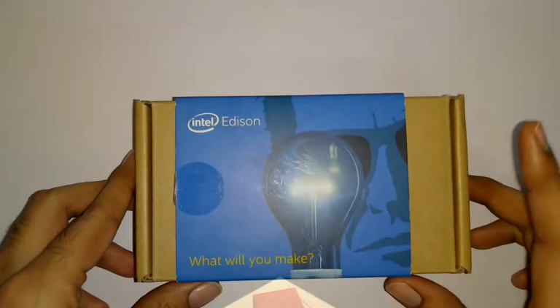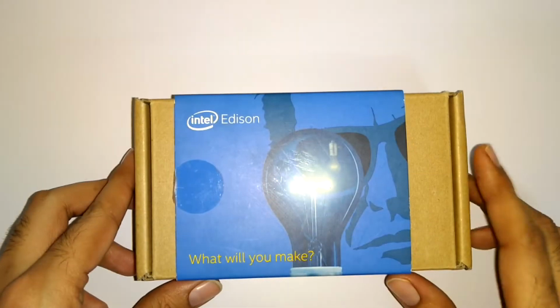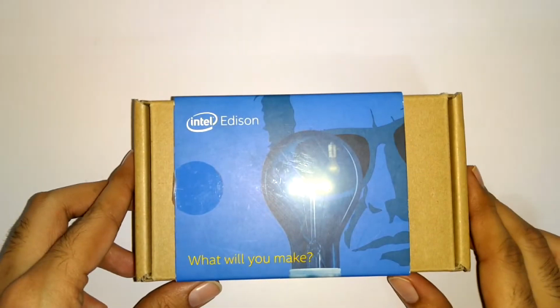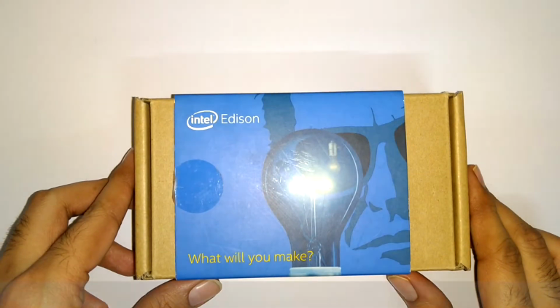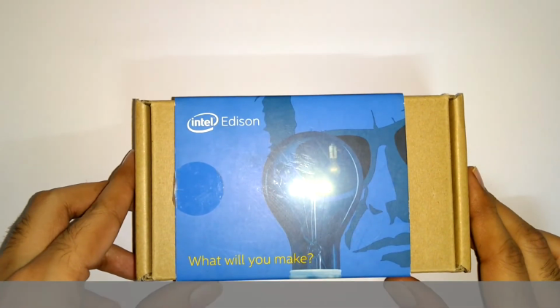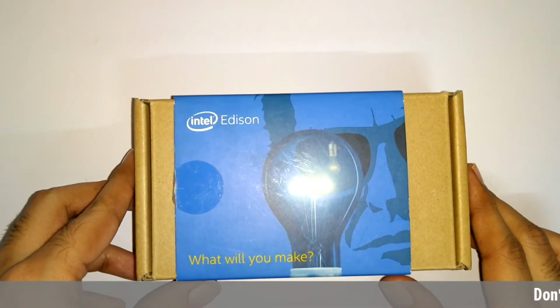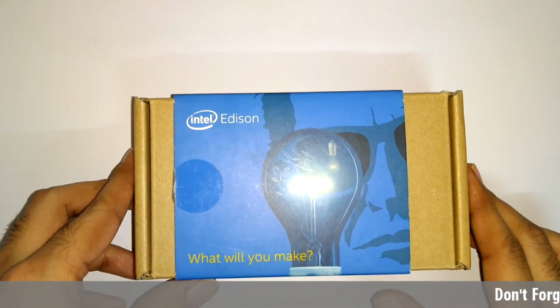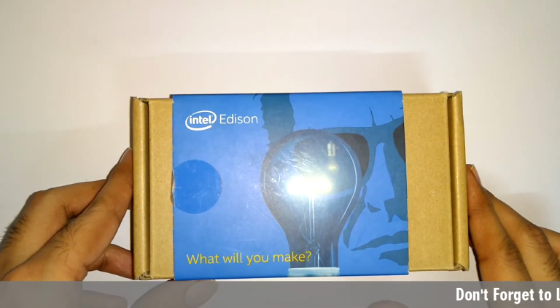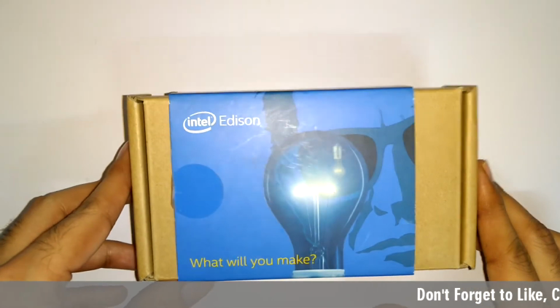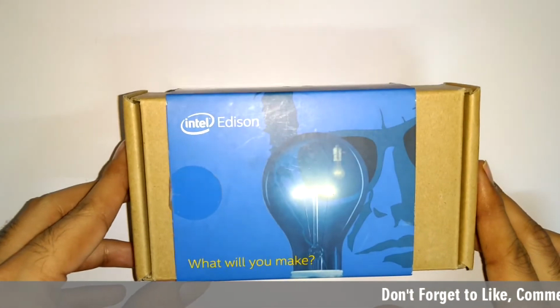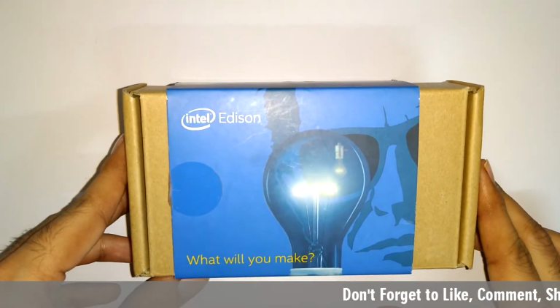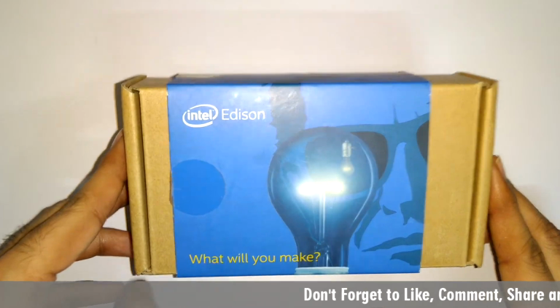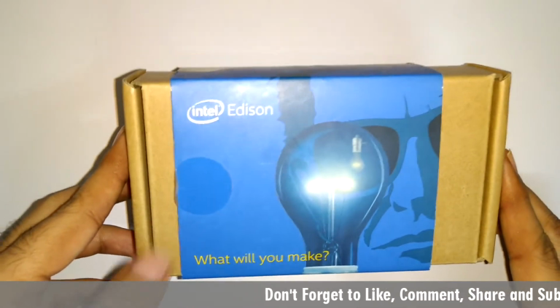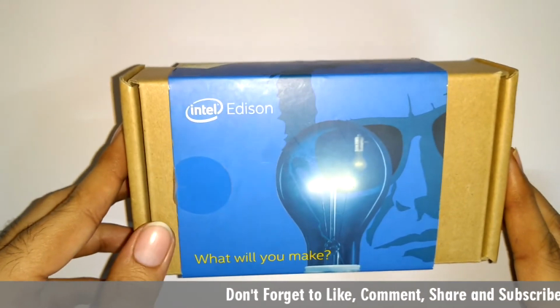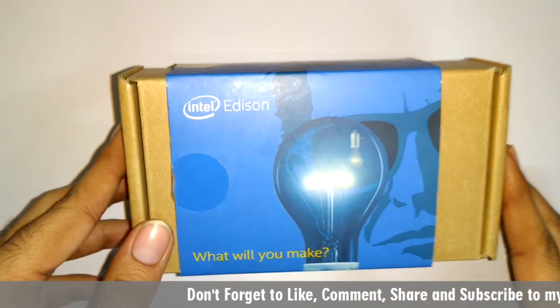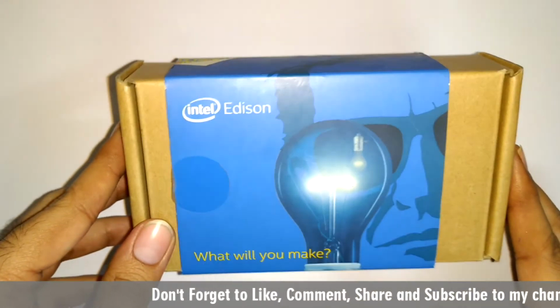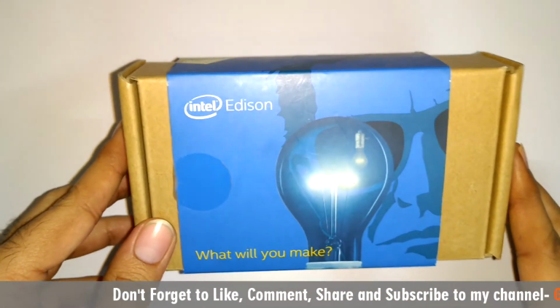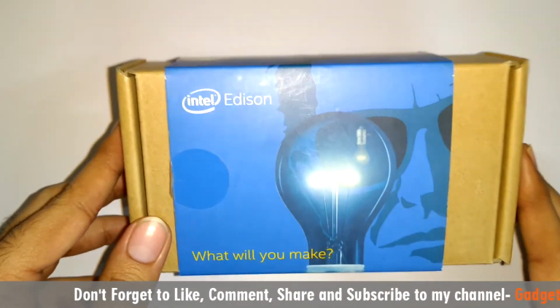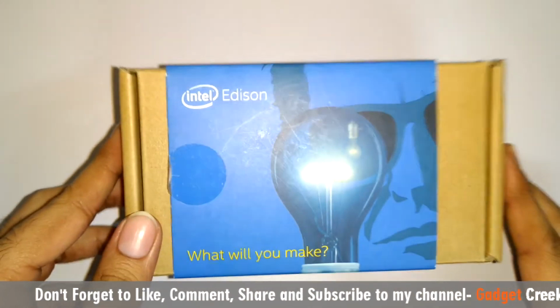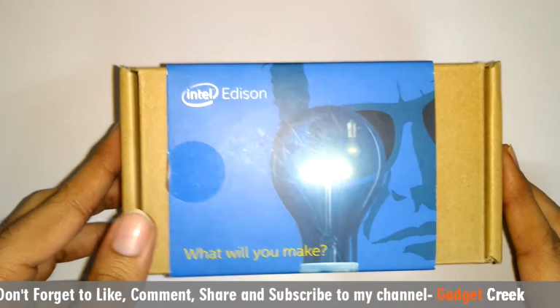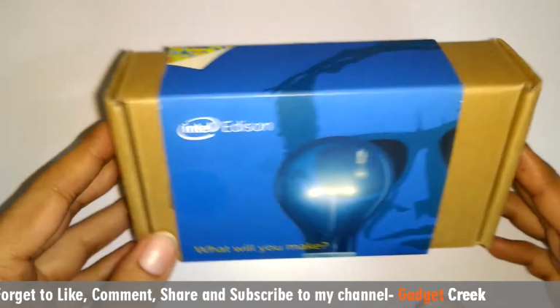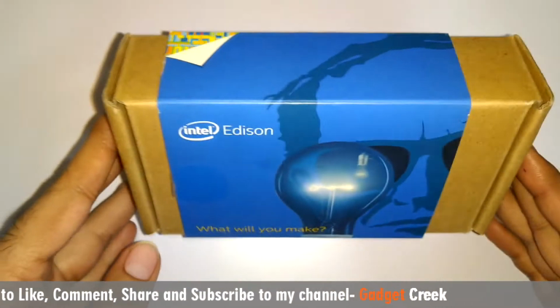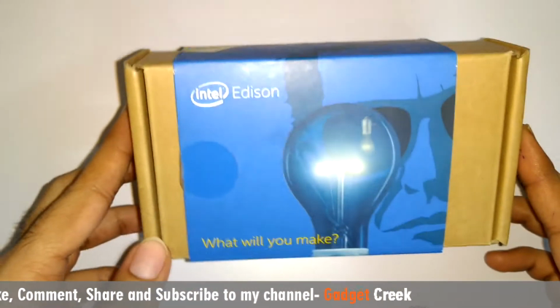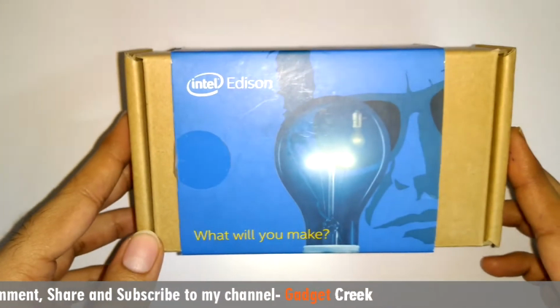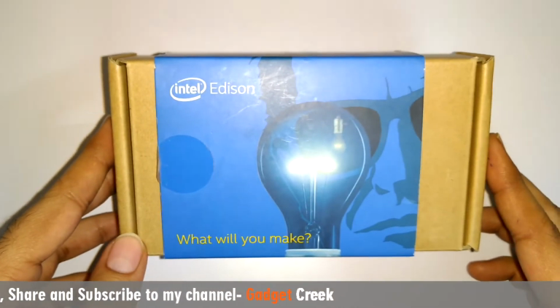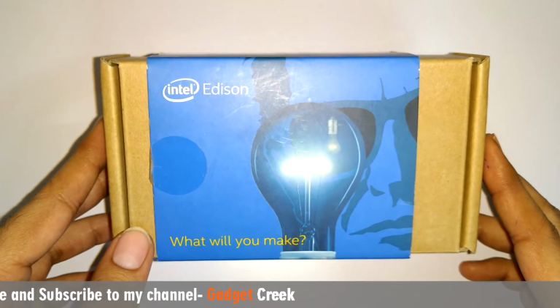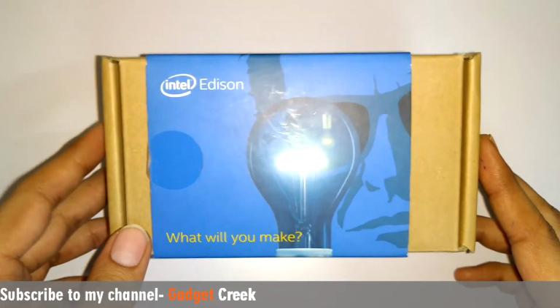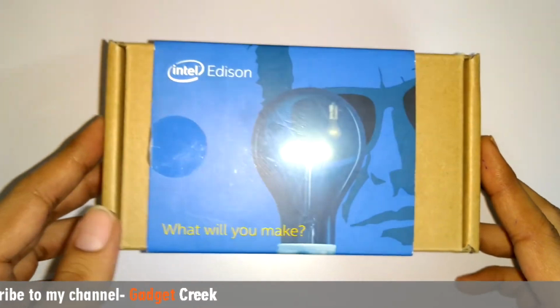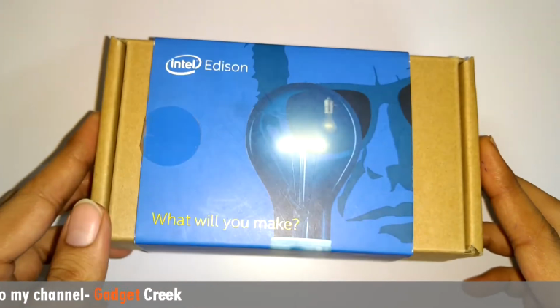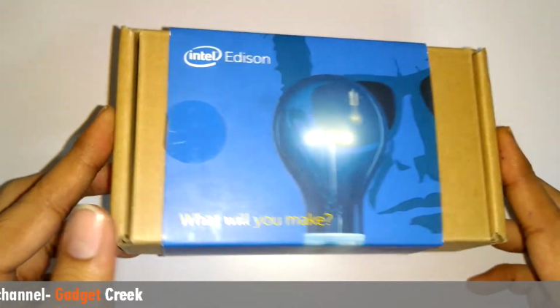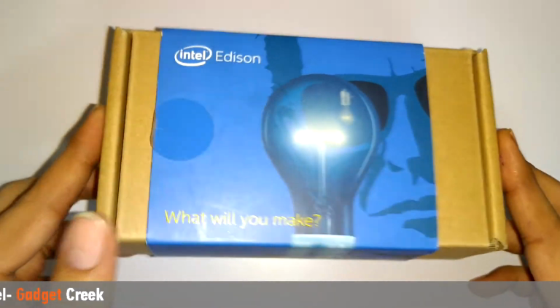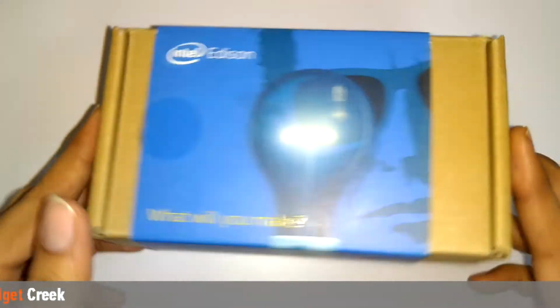Hello friends, welcome to Gadget Creek. This is Ashok and today in this video I am going to do the unboxing of Intel Edison kit for Arduino and check out what's inside the box.